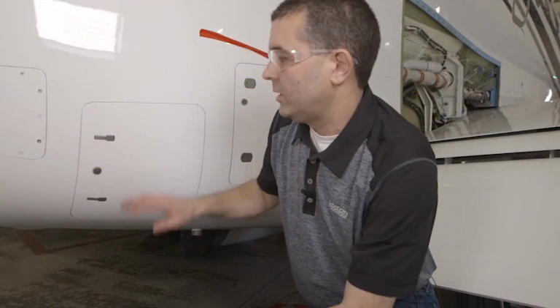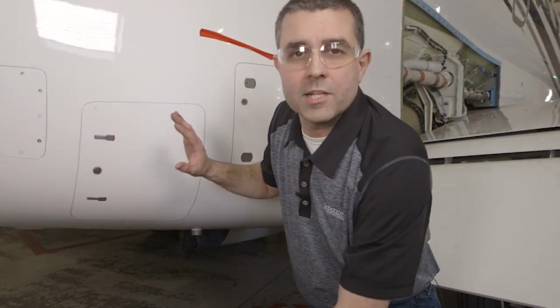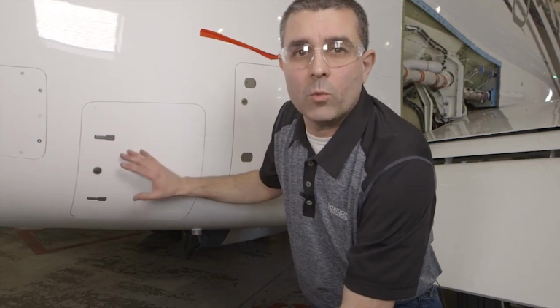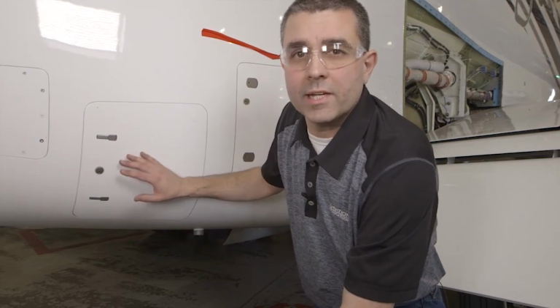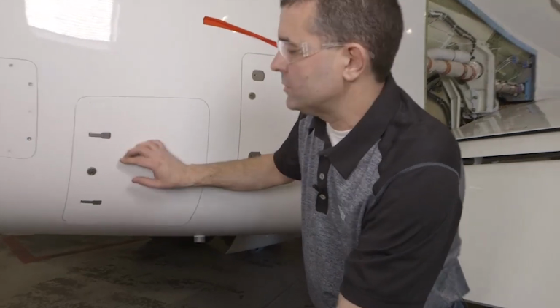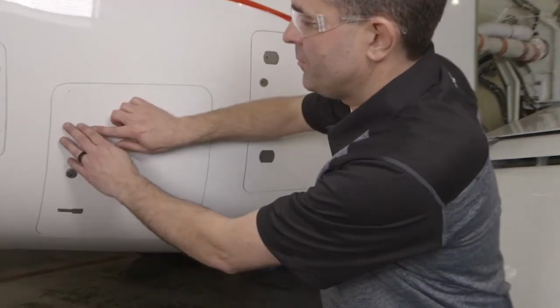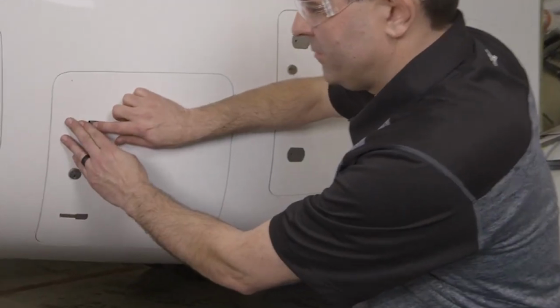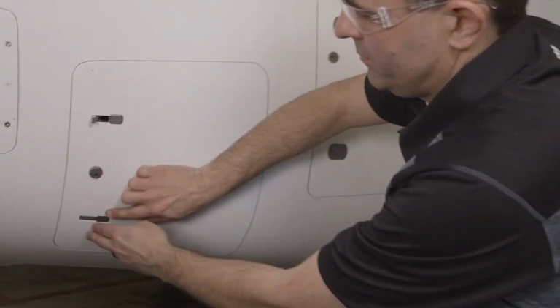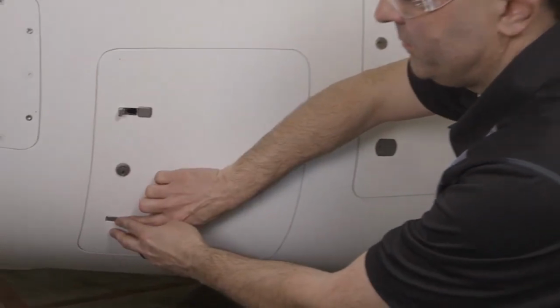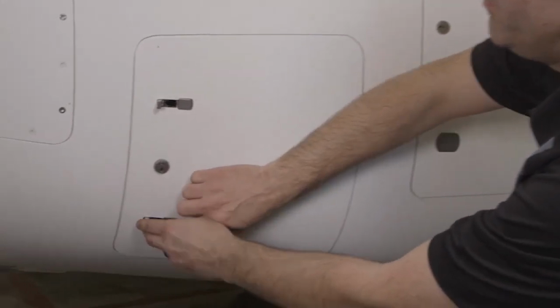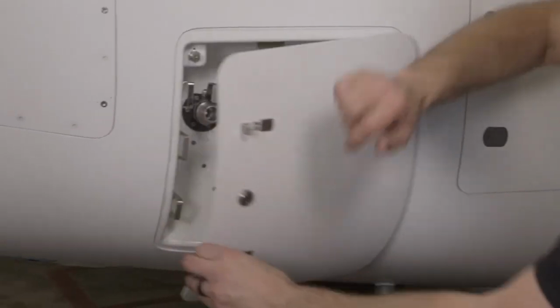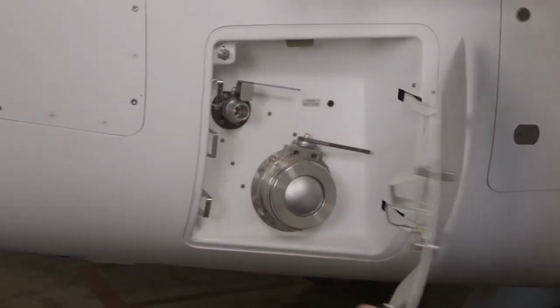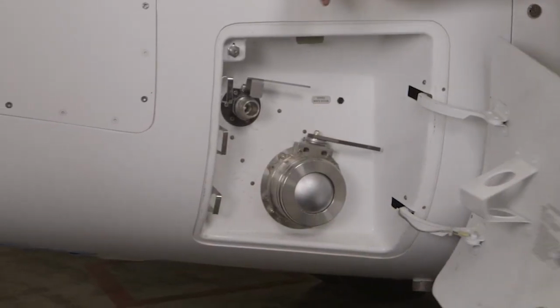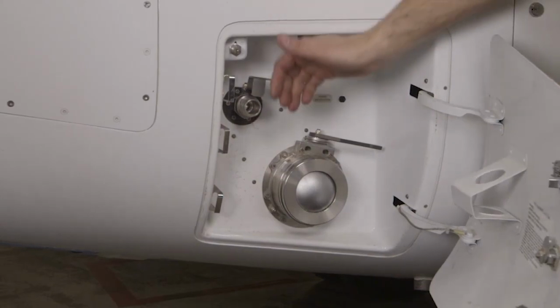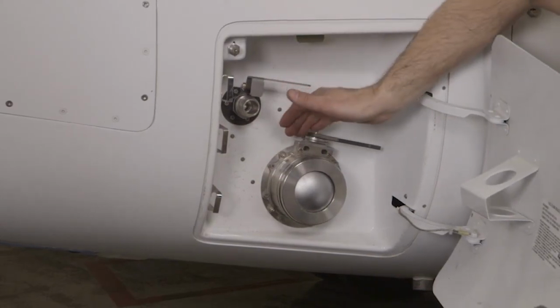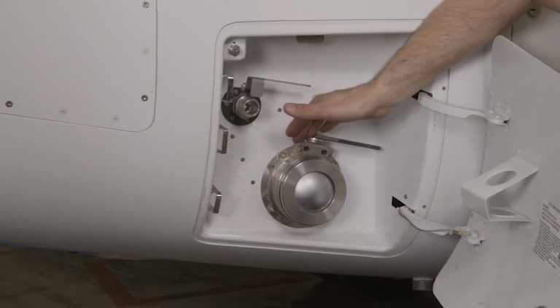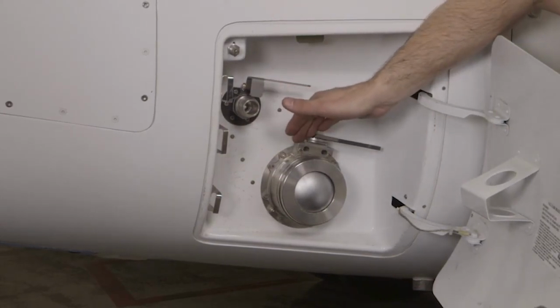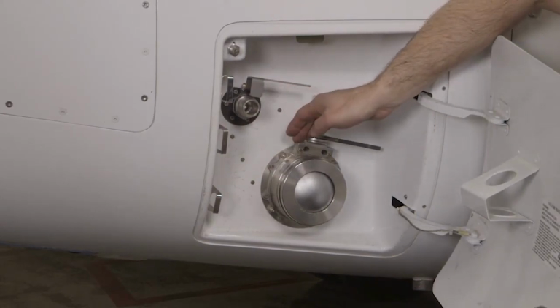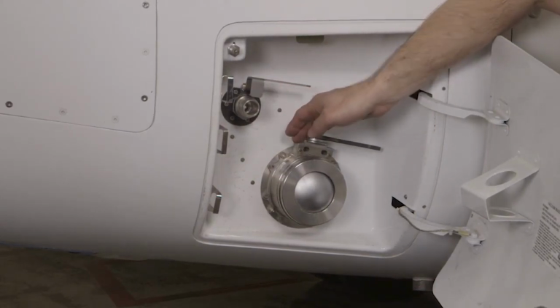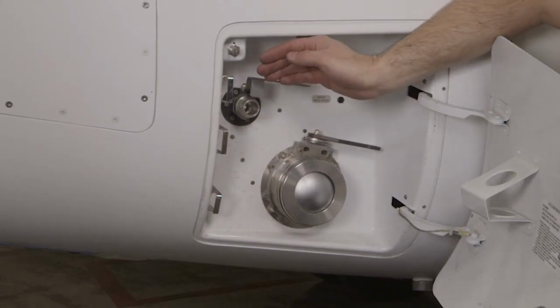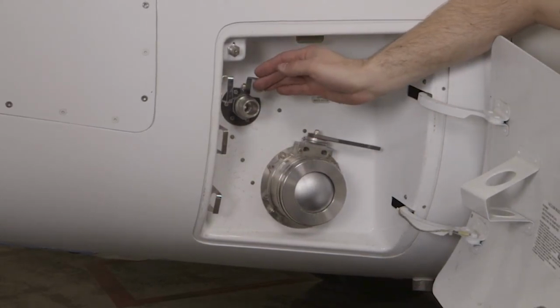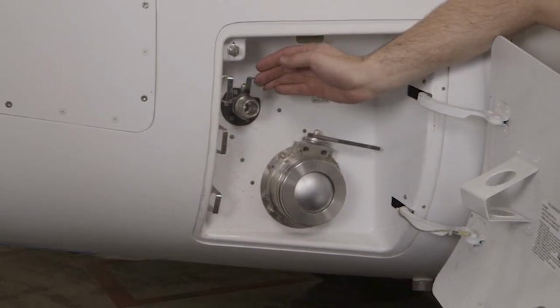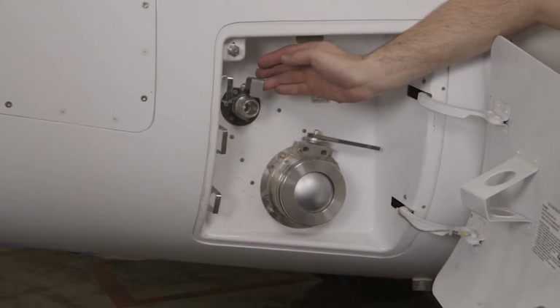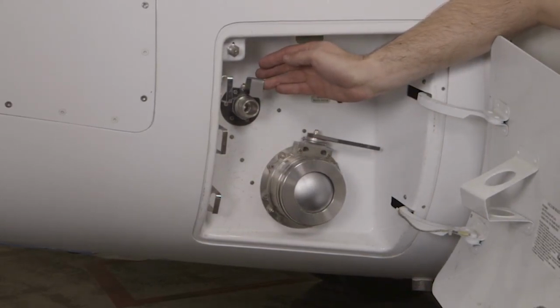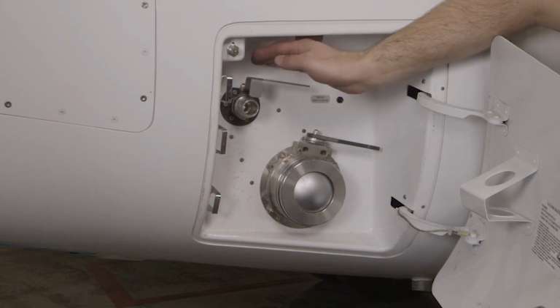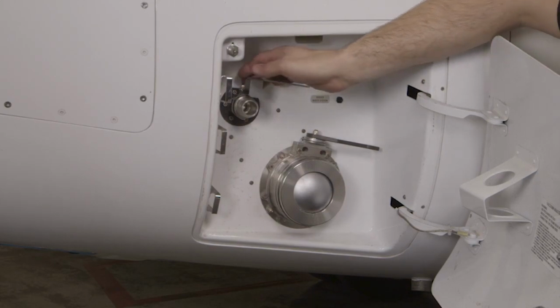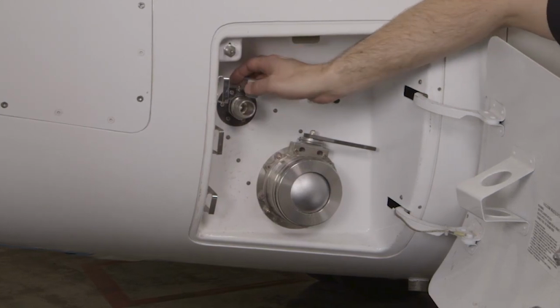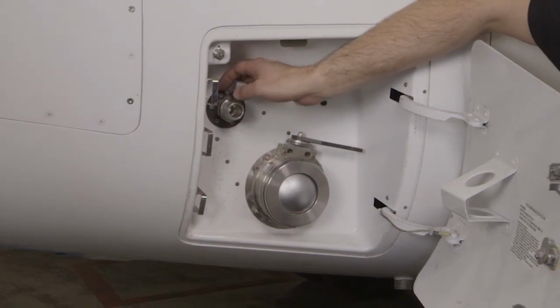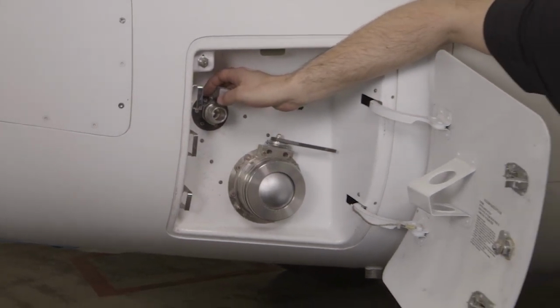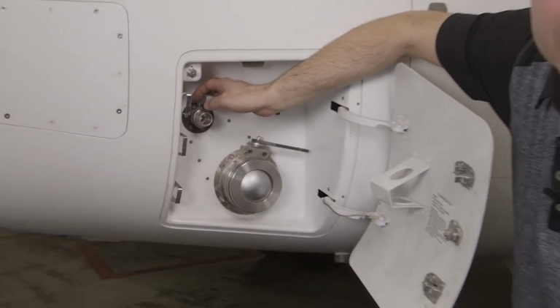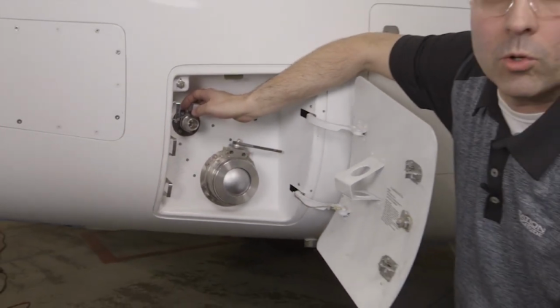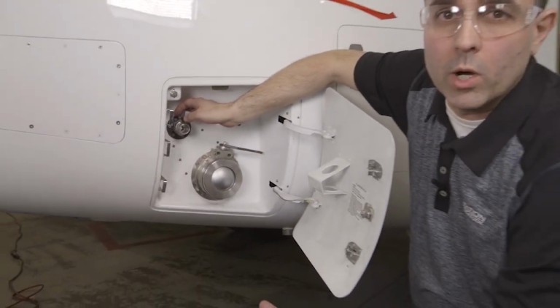Next up we have the waste tank door. Inside we have a standard waste removal valve and a rinse valve for the storage tank. The tank can be rinsed out with either fresh water or blue water.